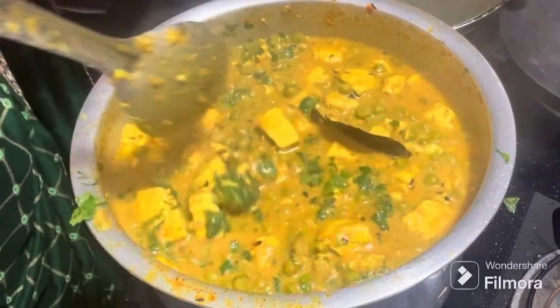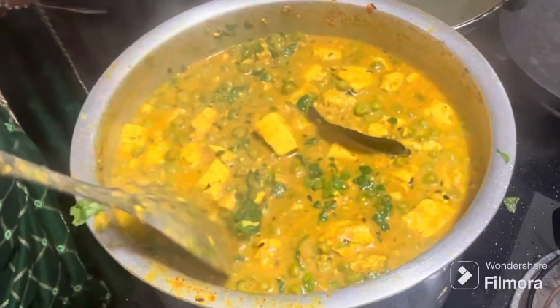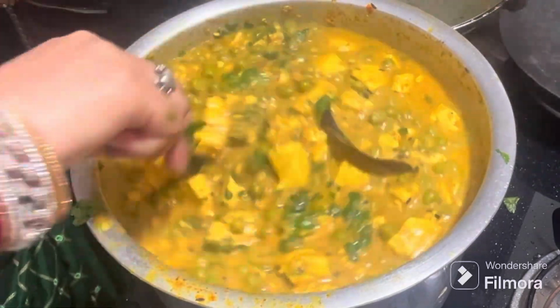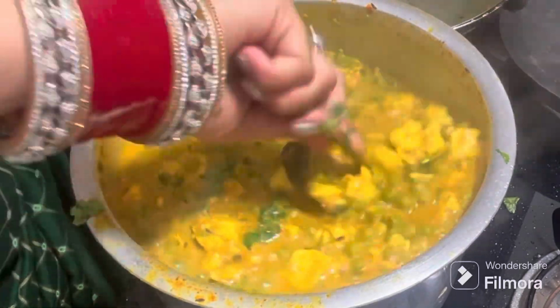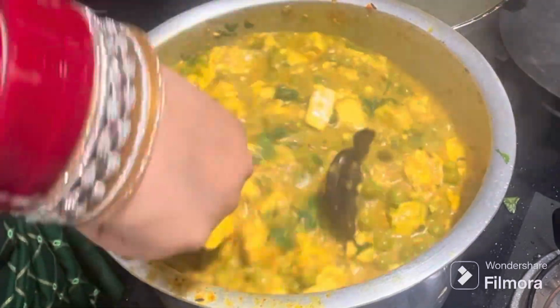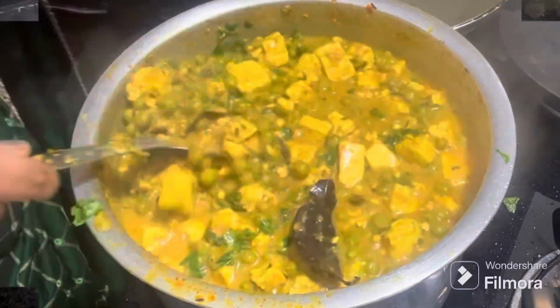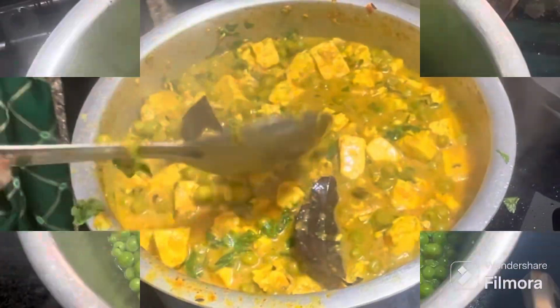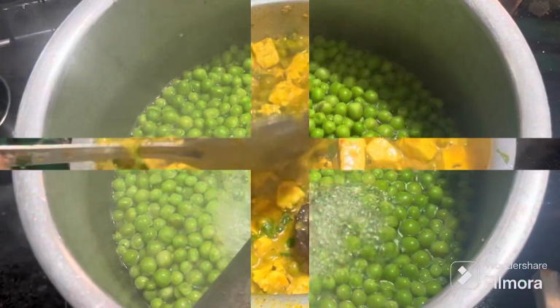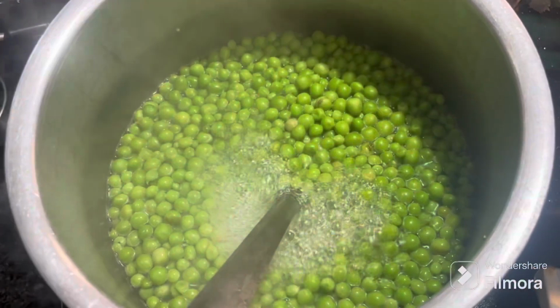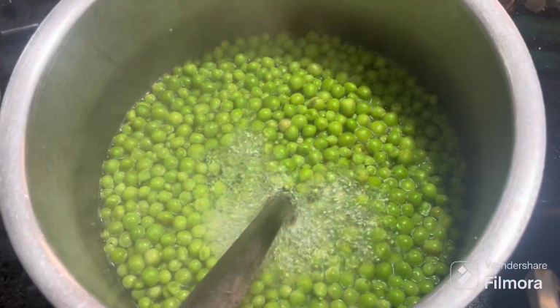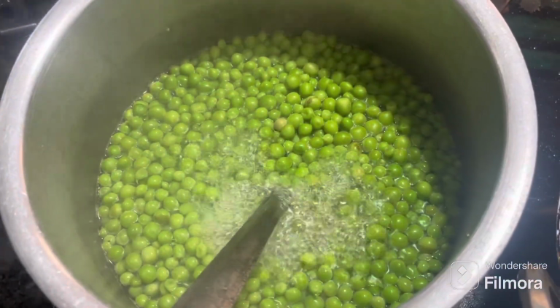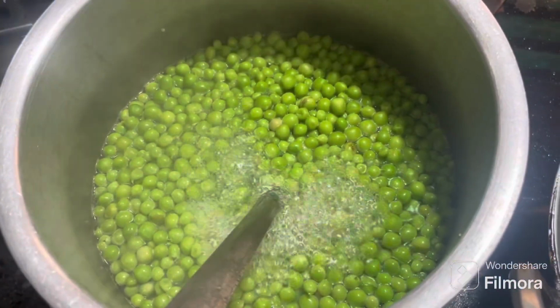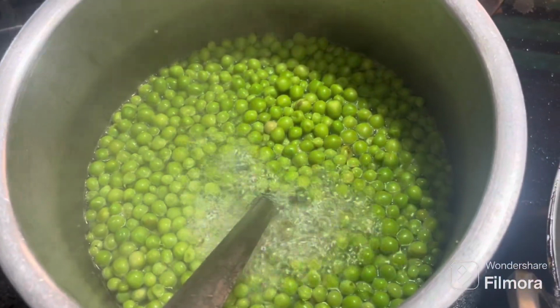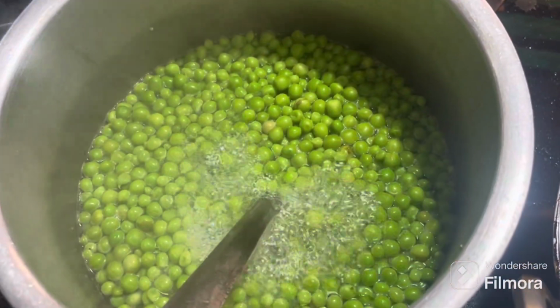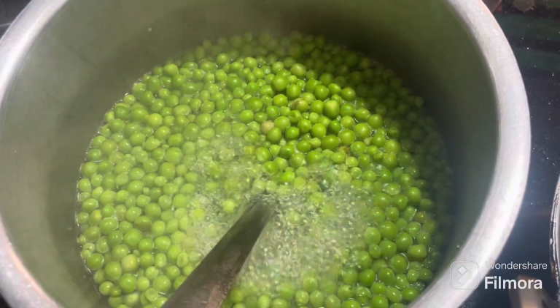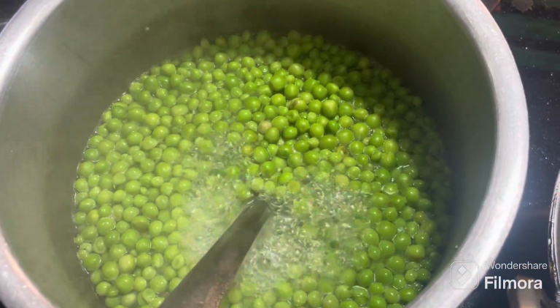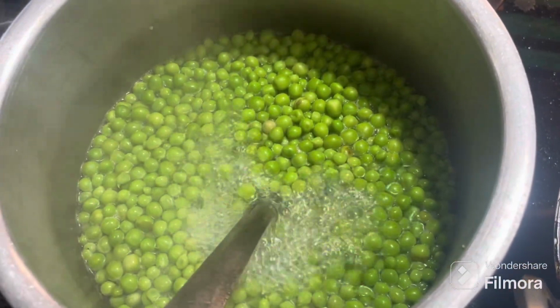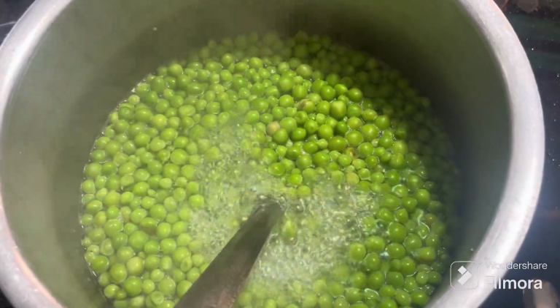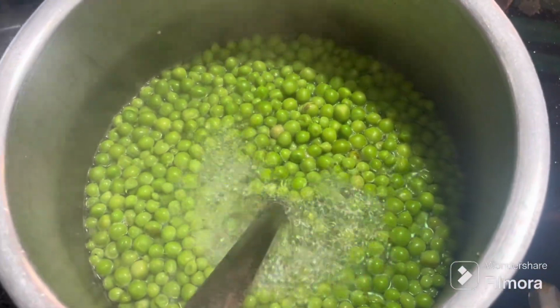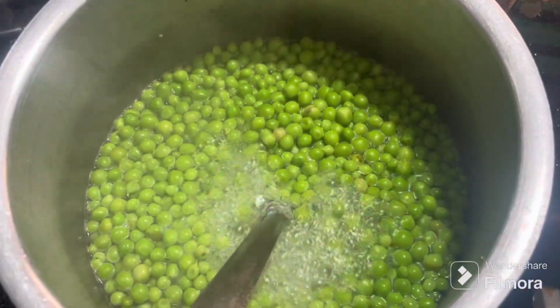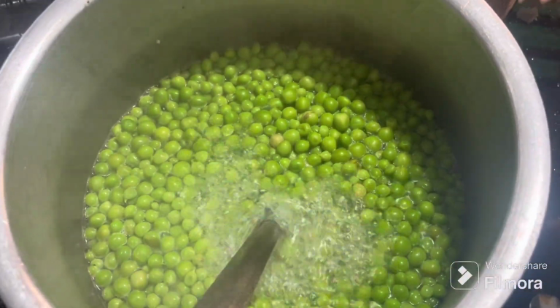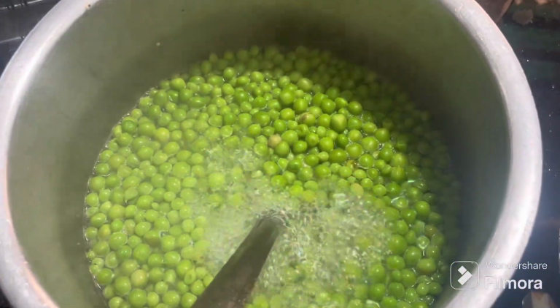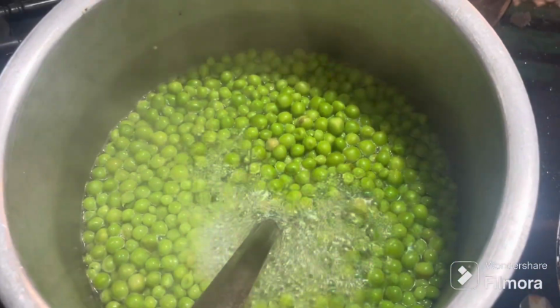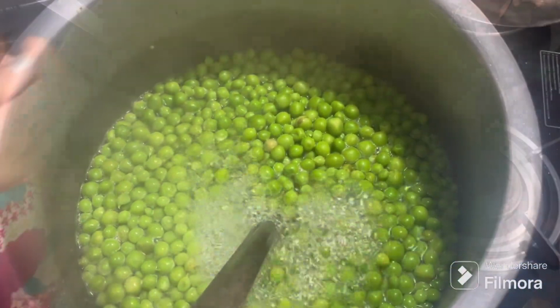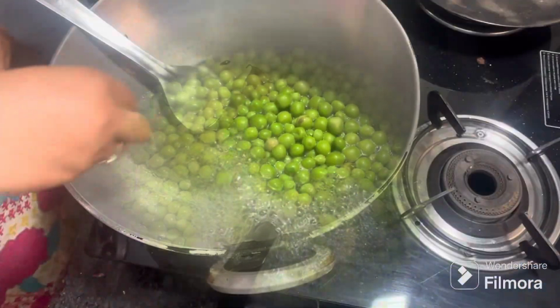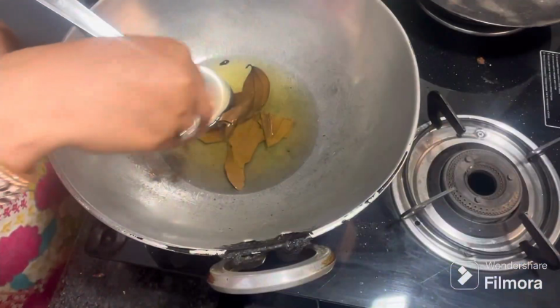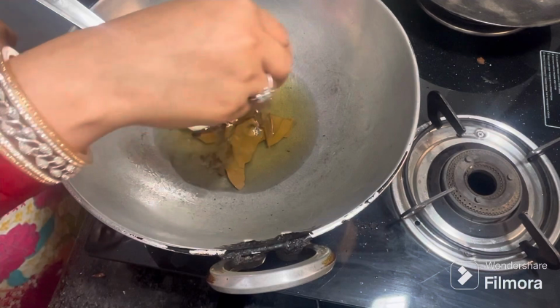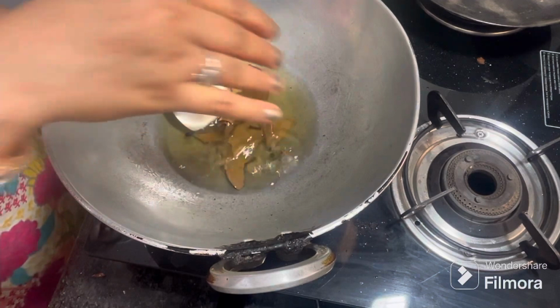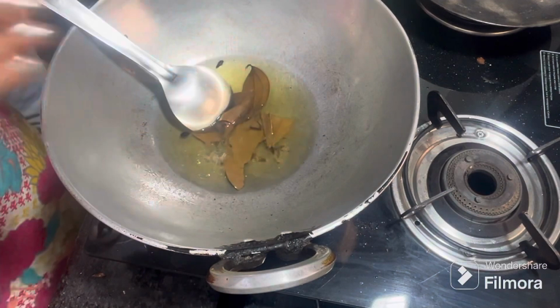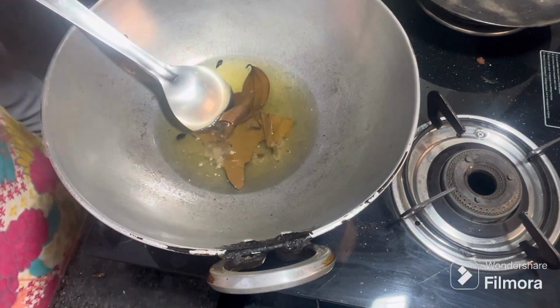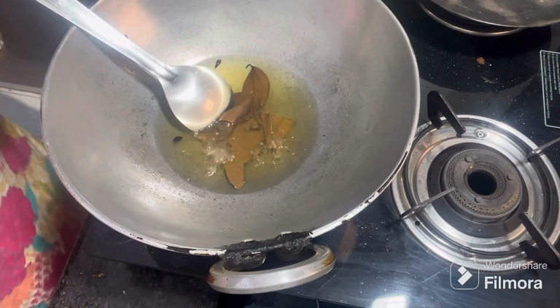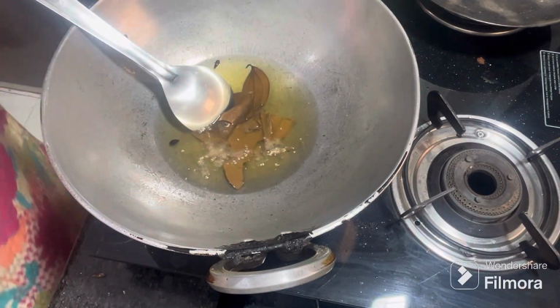I use 1 kg of fresh mutter. I boil it to 62-70%. When we boil it, we are ready.